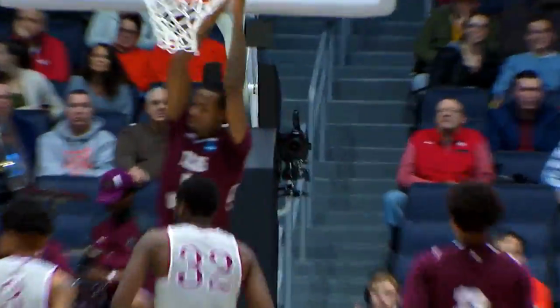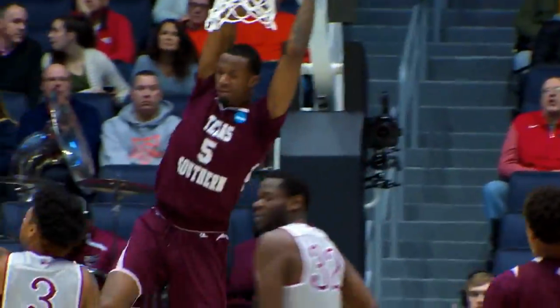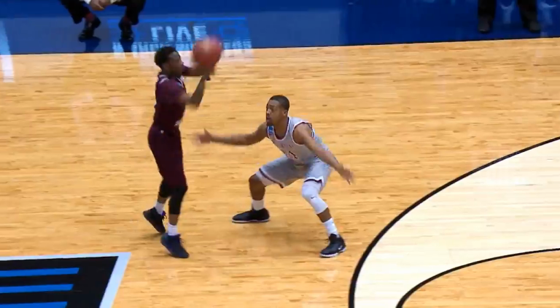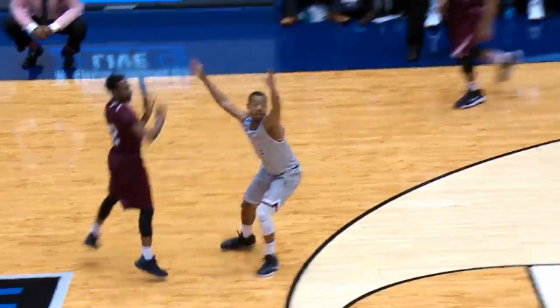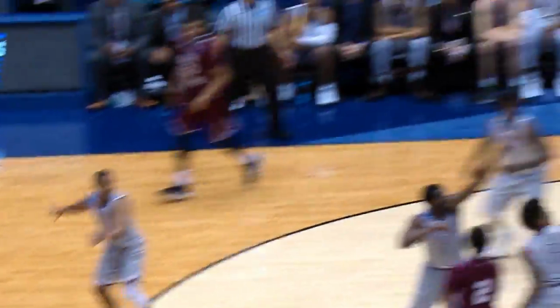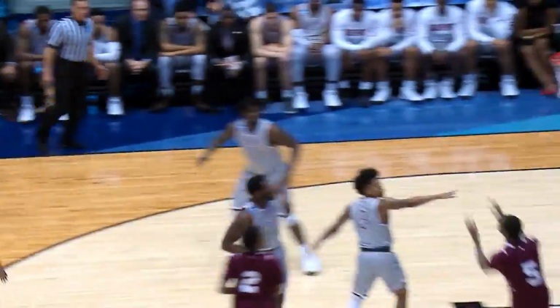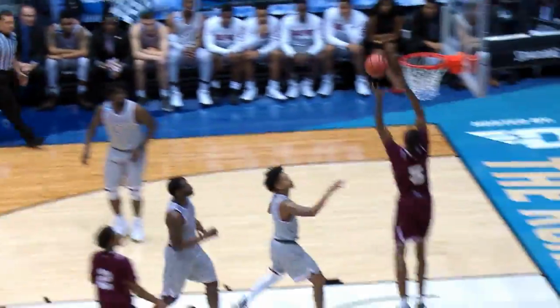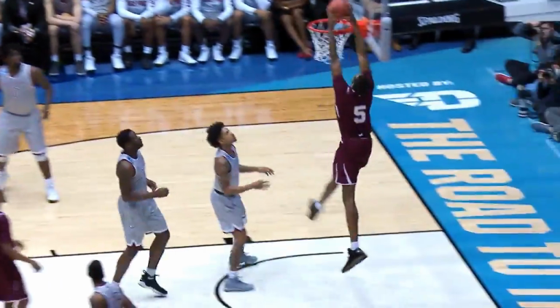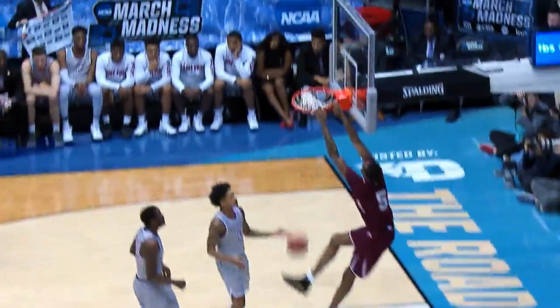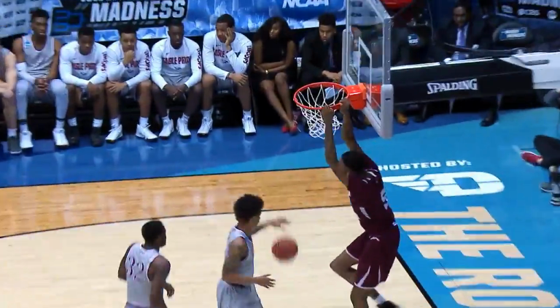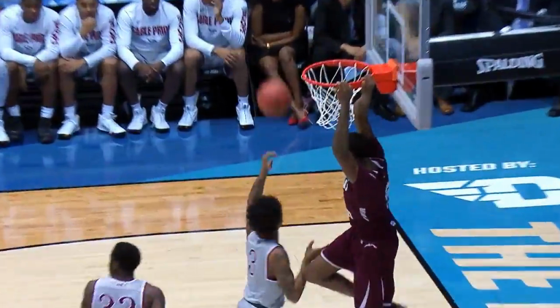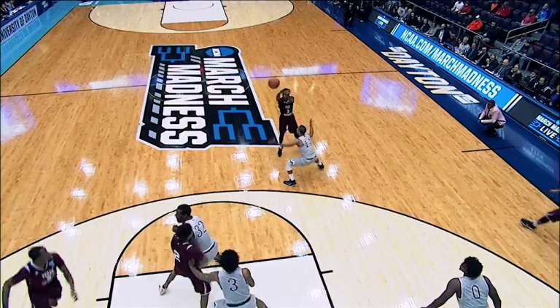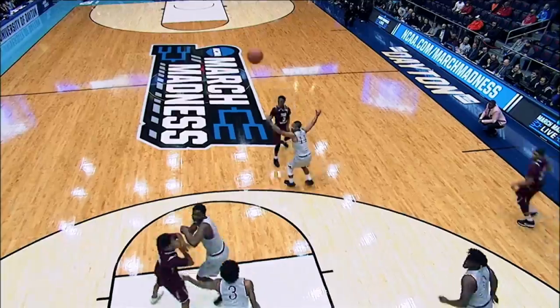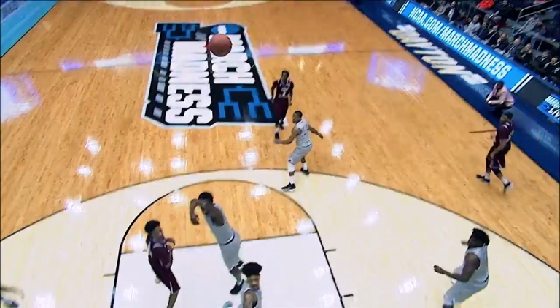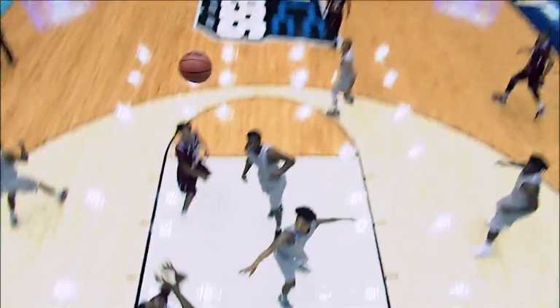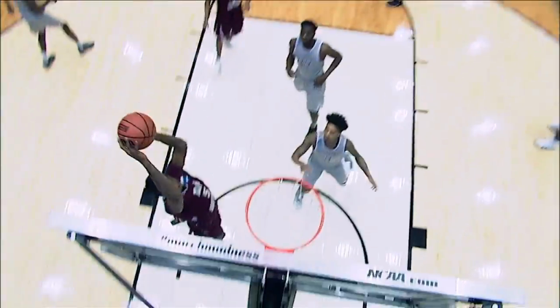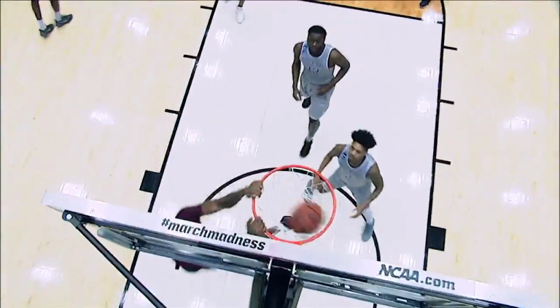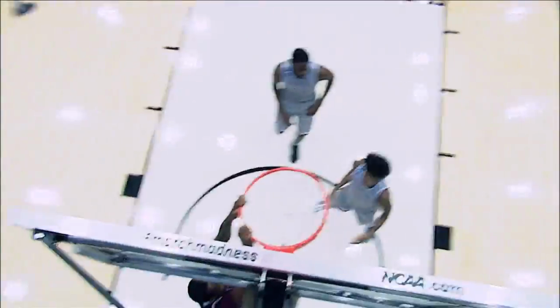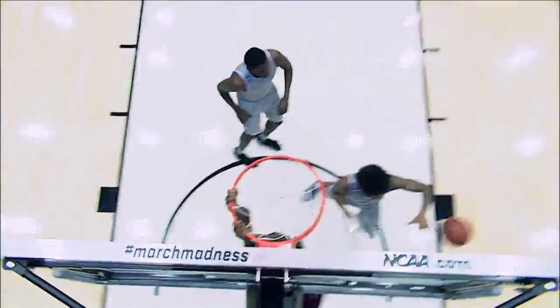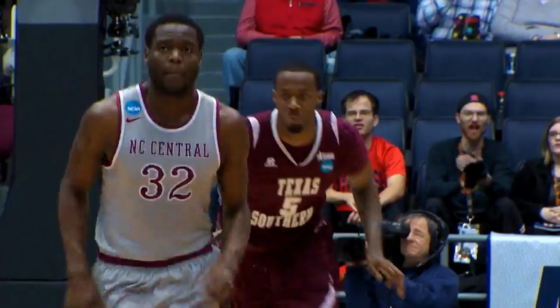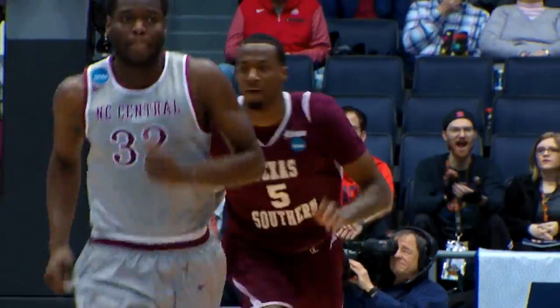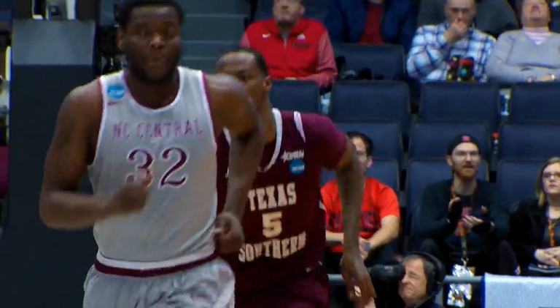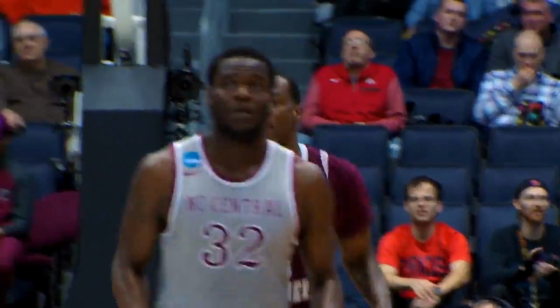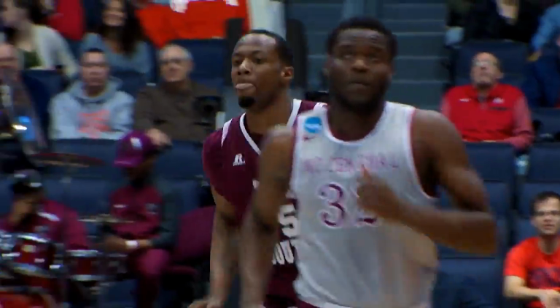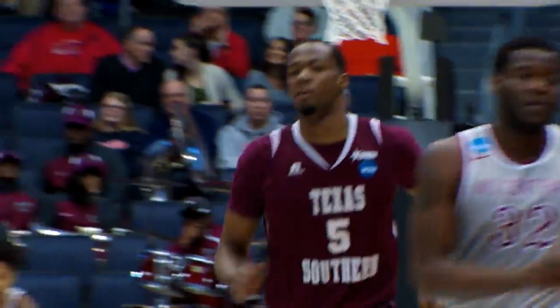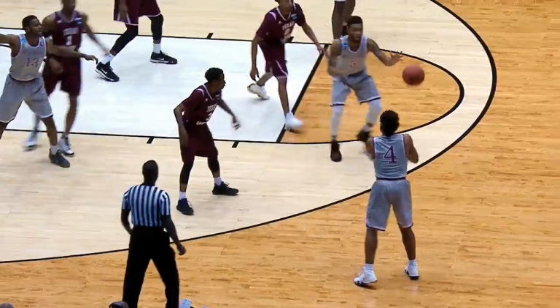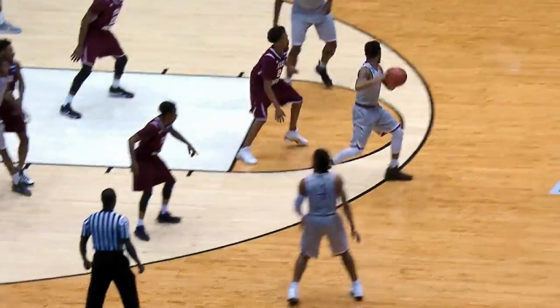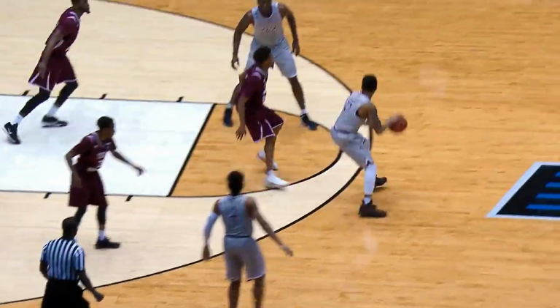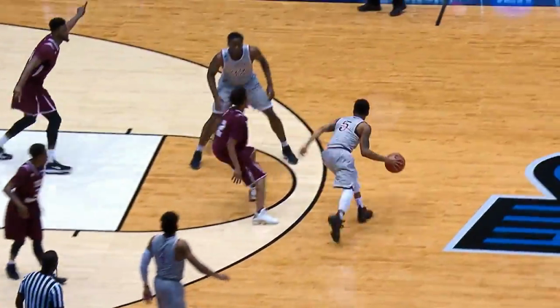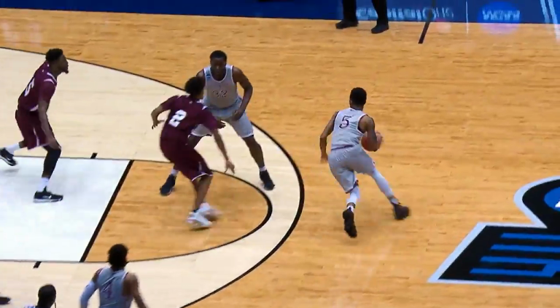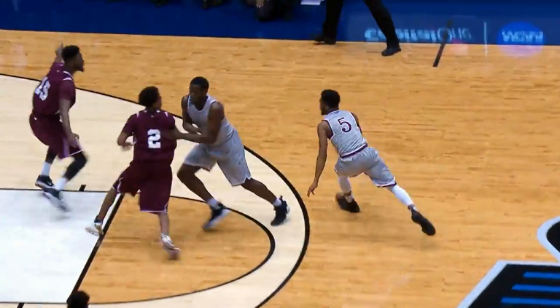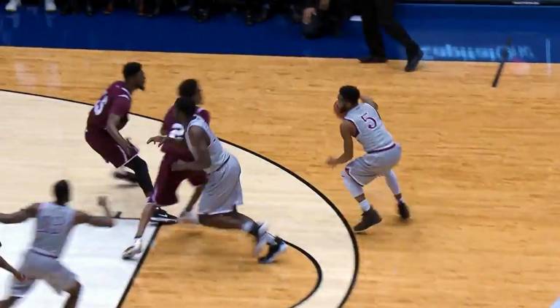Trayvon Reed — check out that lob! He had 10 points in the game. Montre Jefferson making him look good with that pass. Texas Southern making things happen.